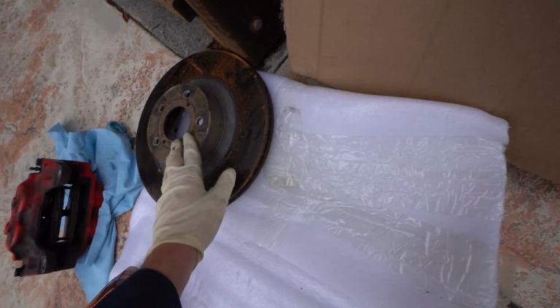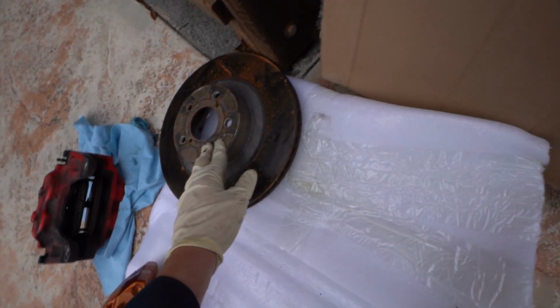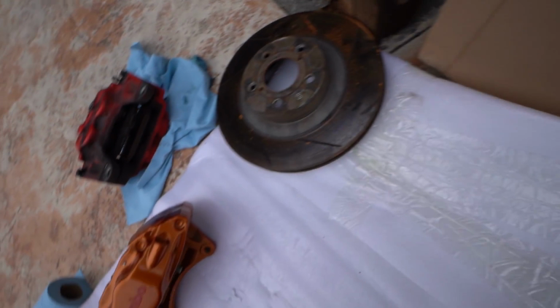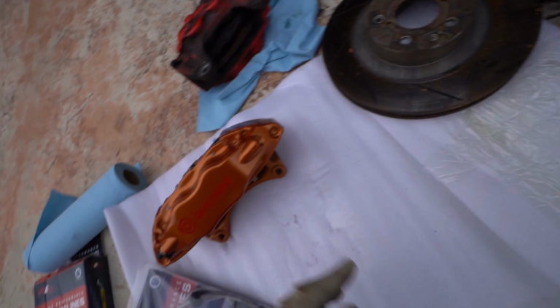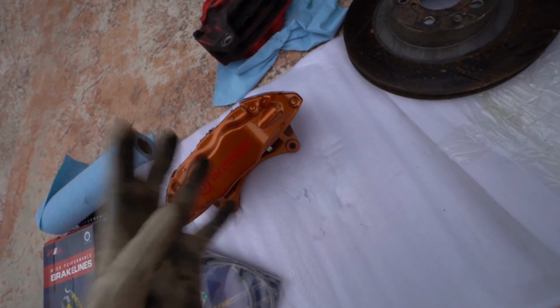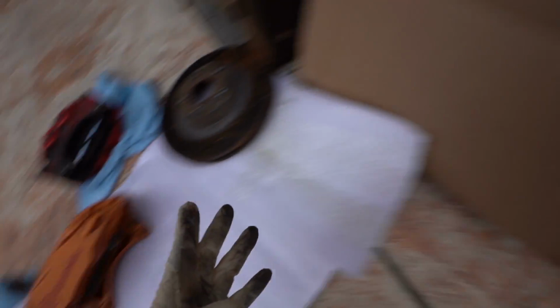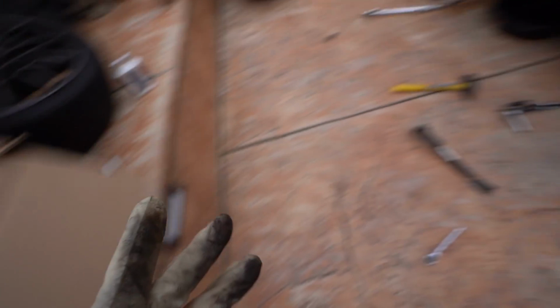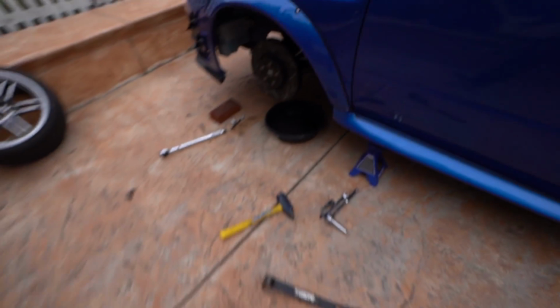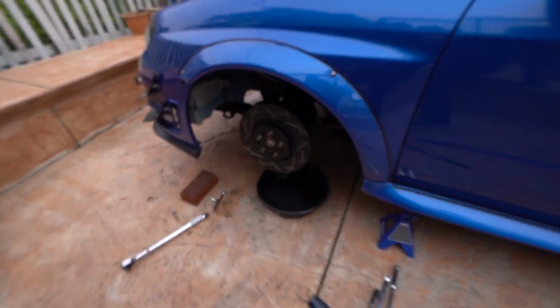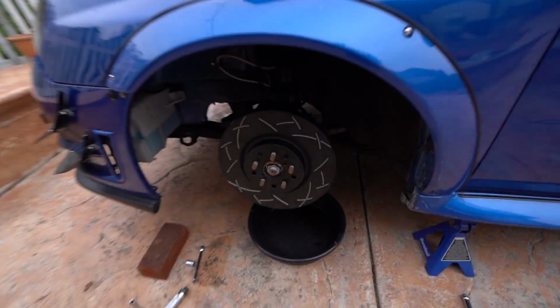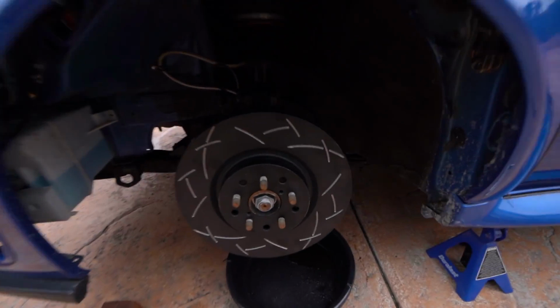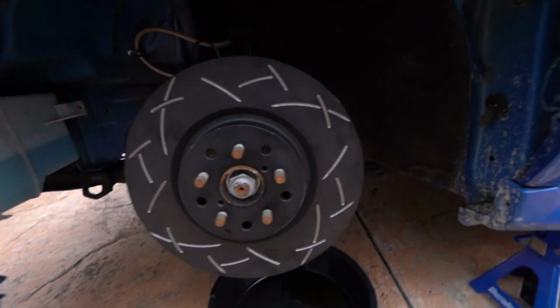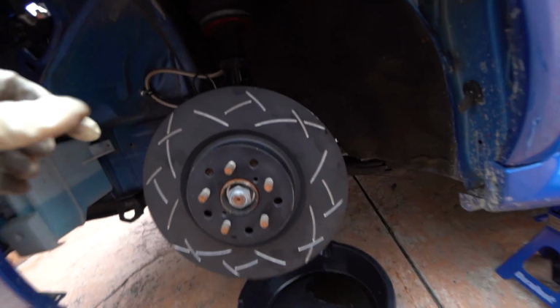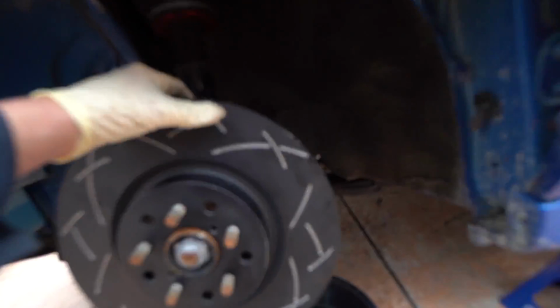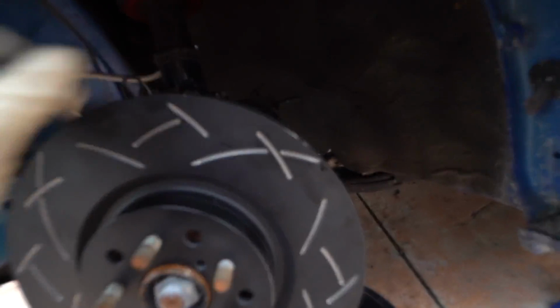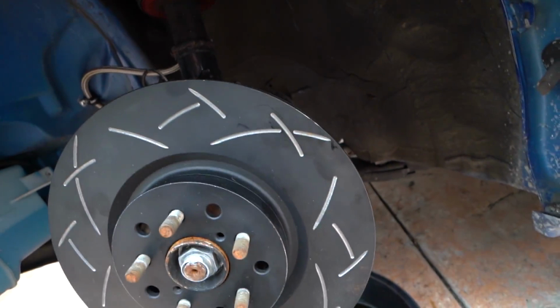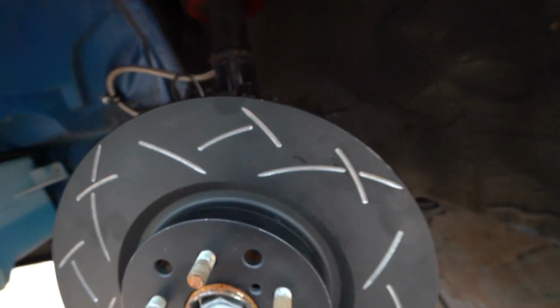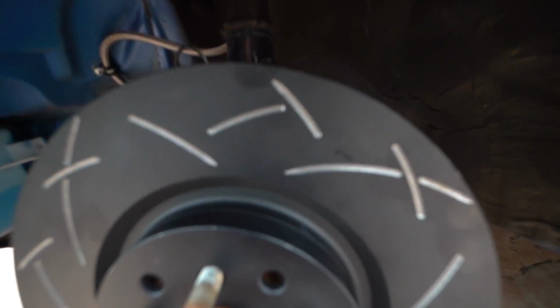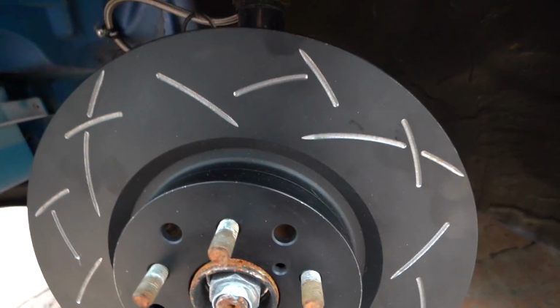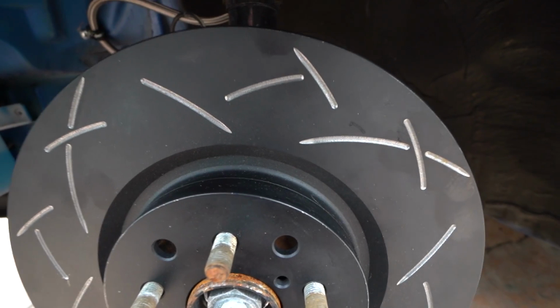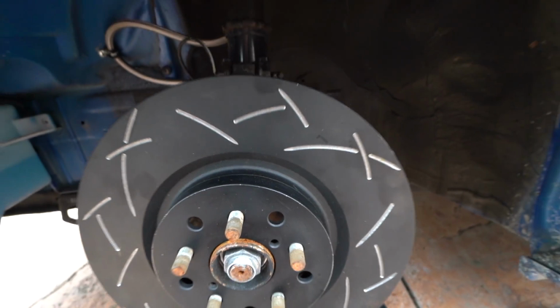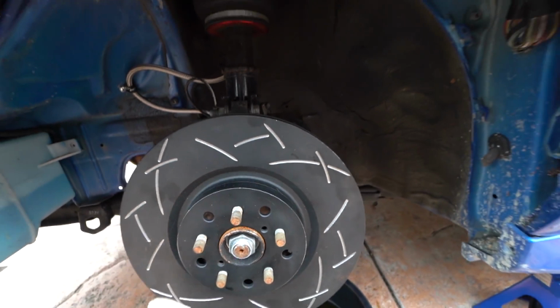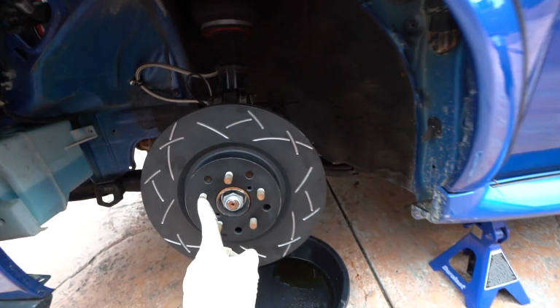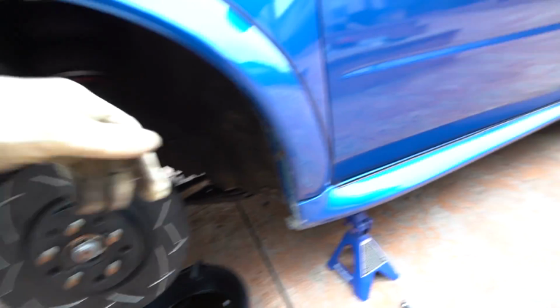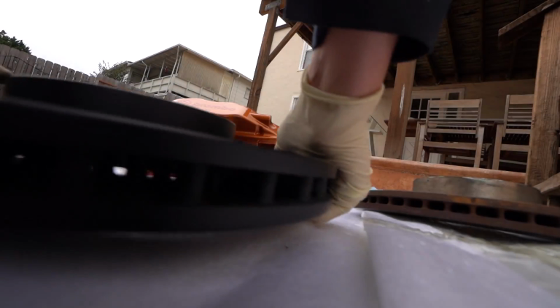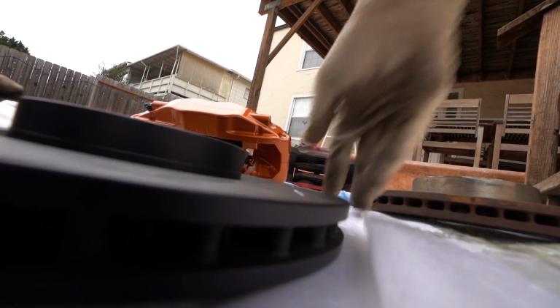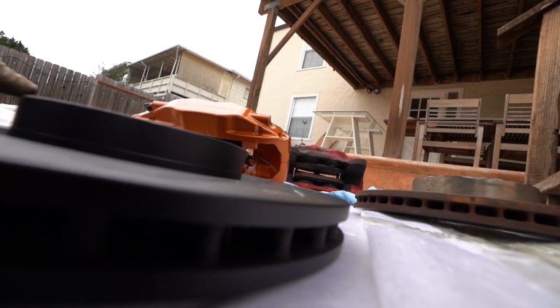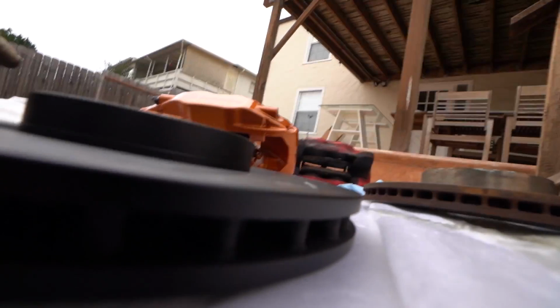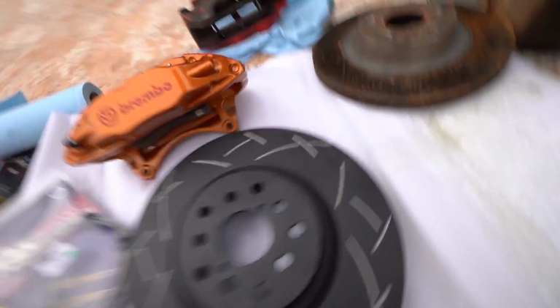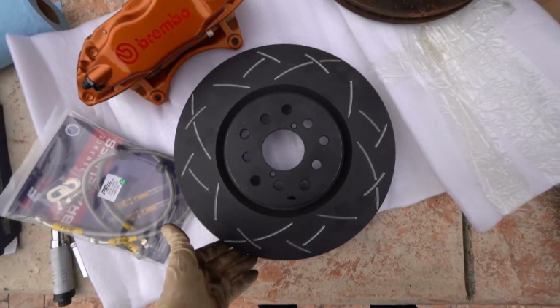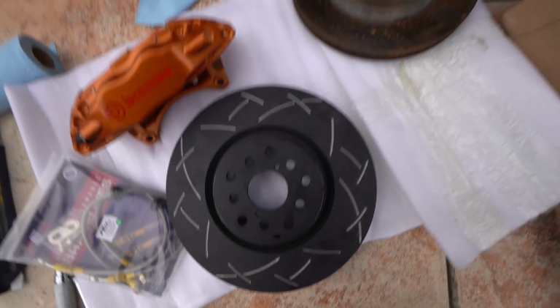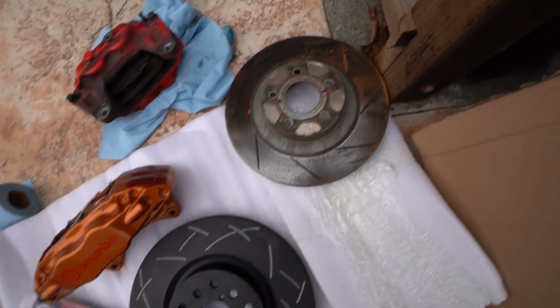Now I've got the new rotor on. I actually want to show you the size comparison as well — rotor difference. Clearly much bigger.